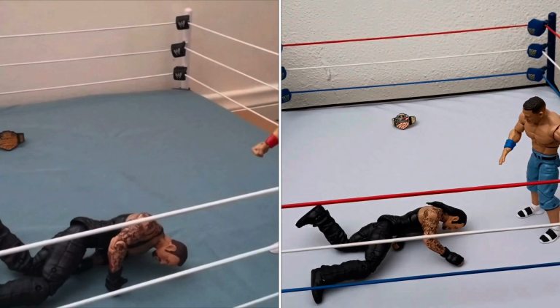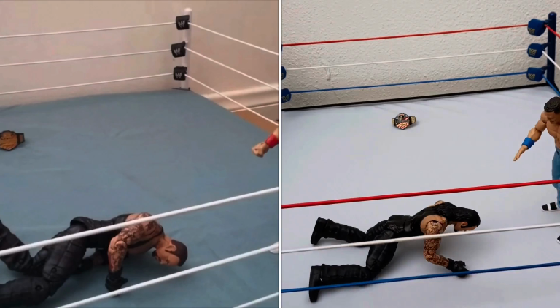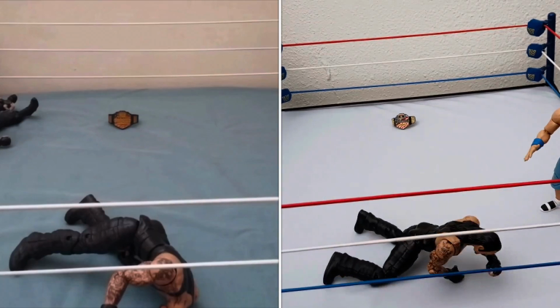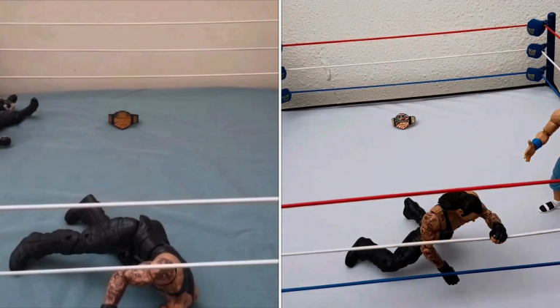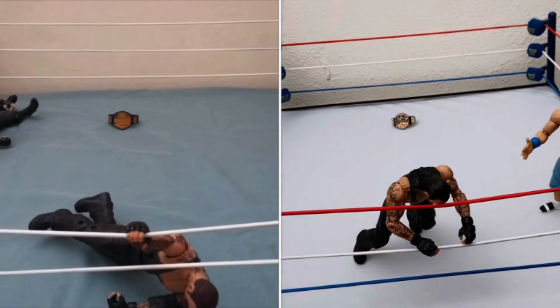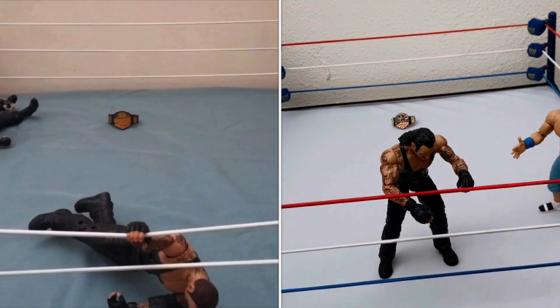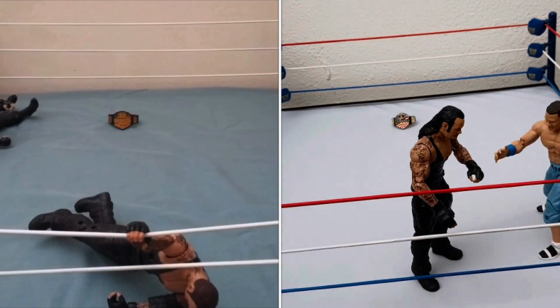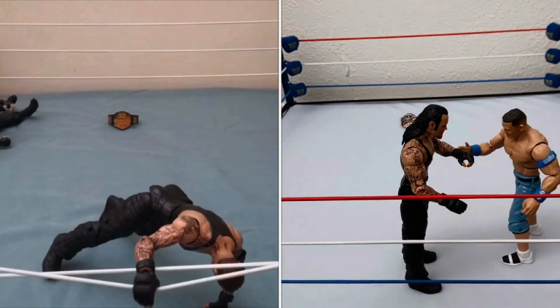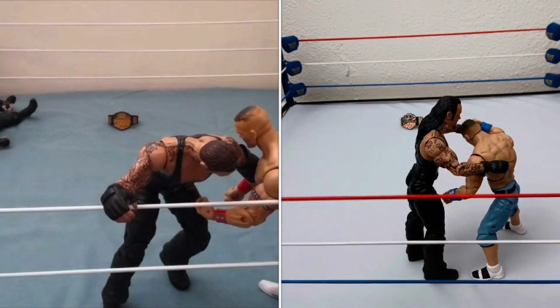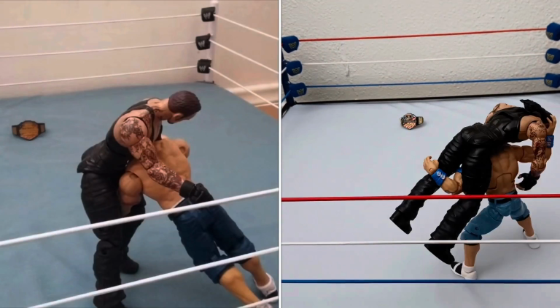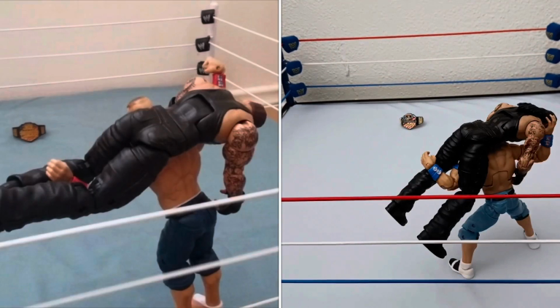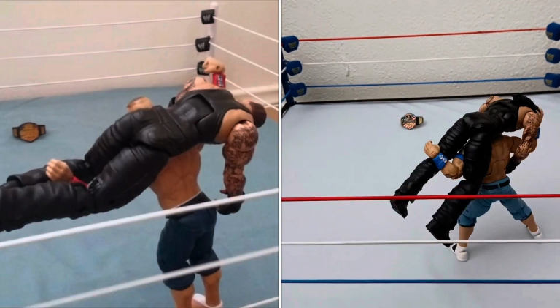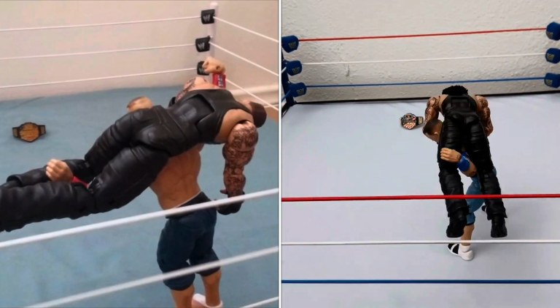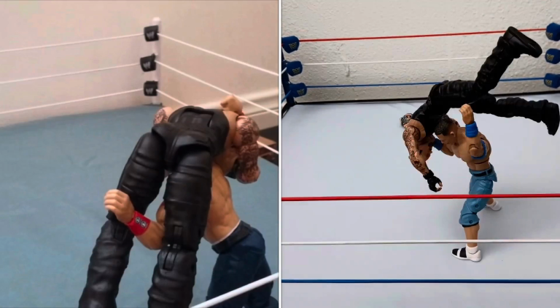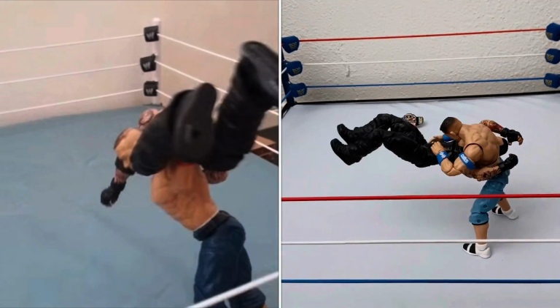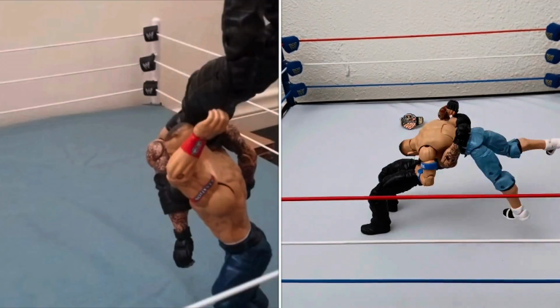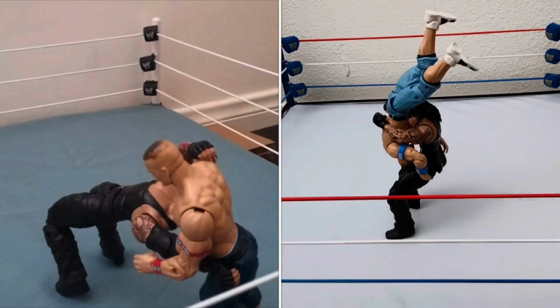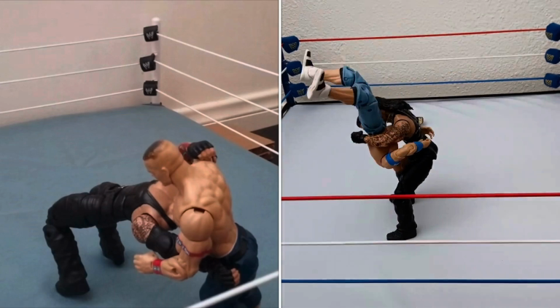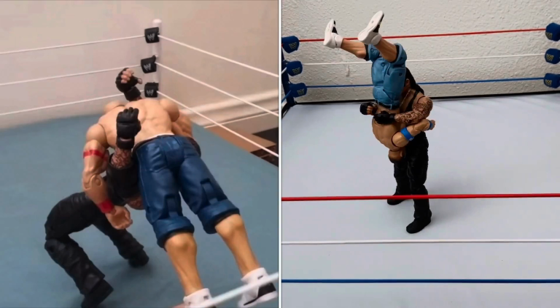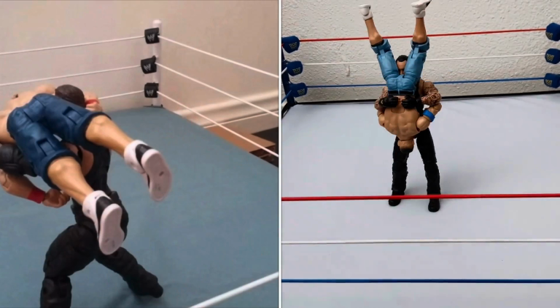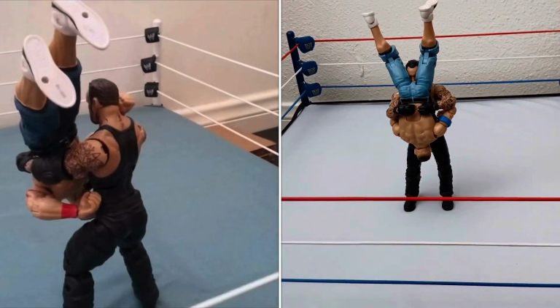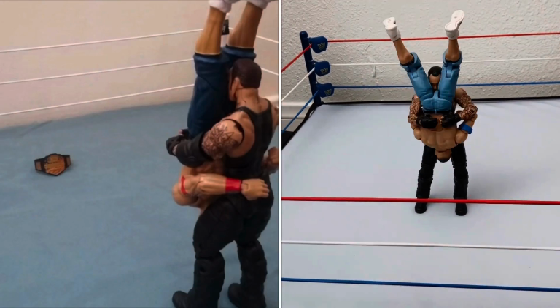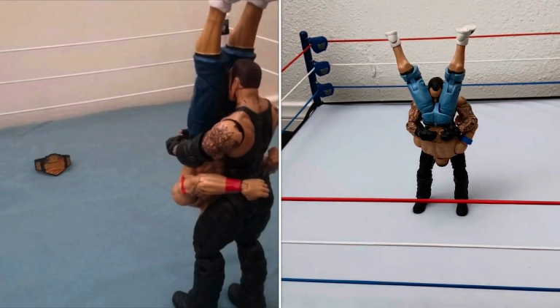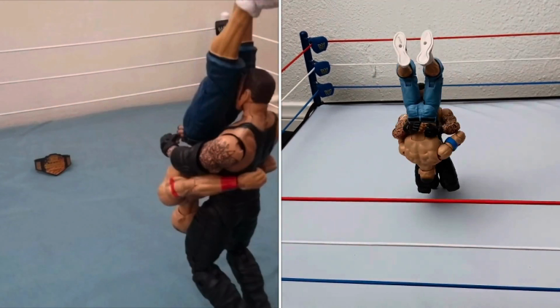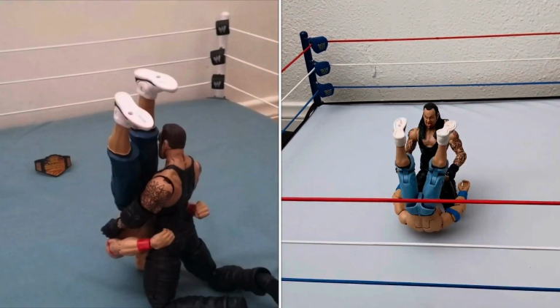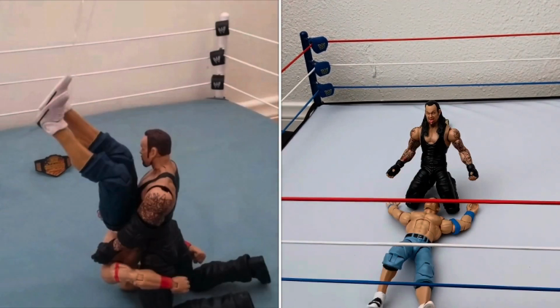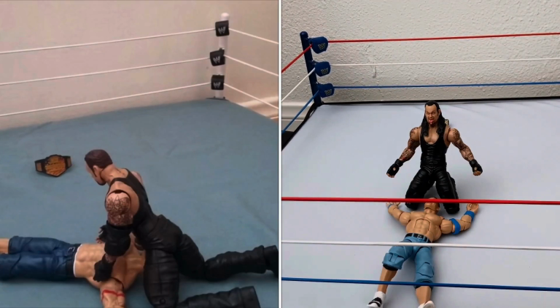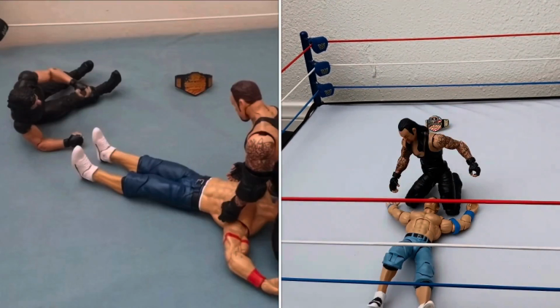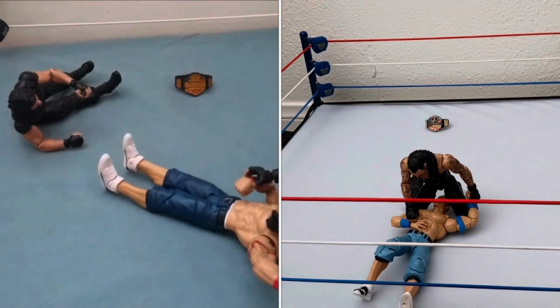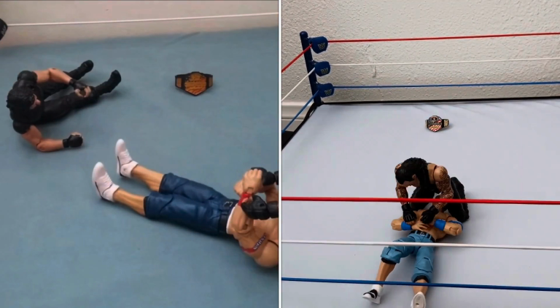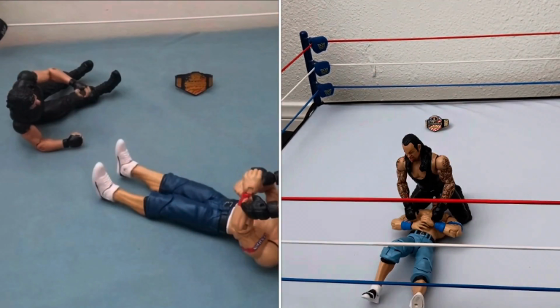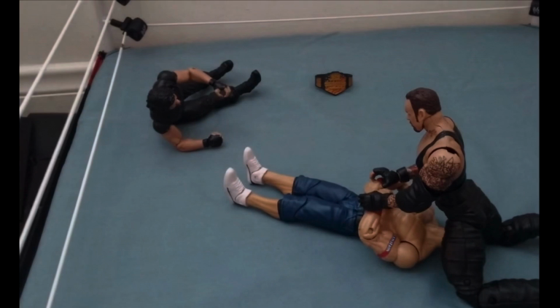Undertaker's heart note — you can see Undertaker's eyes. John Cena may need that Tombstone. Undertaker — Tombstone Piledriver!